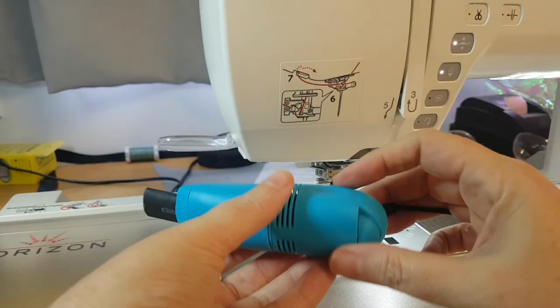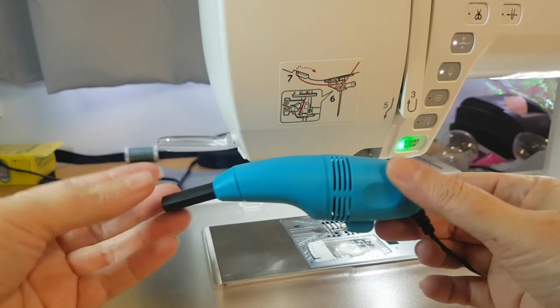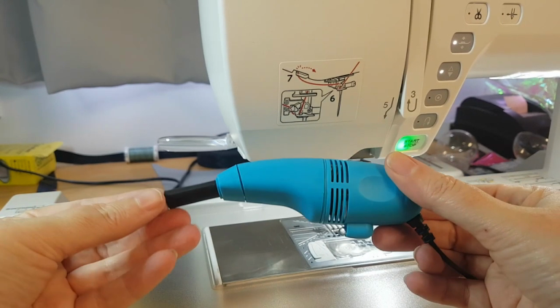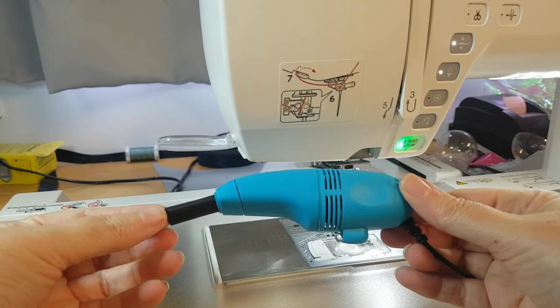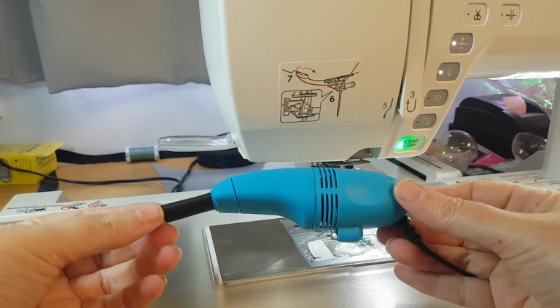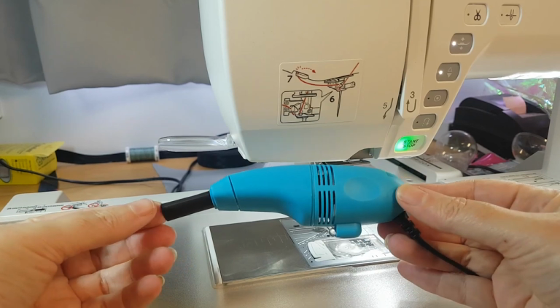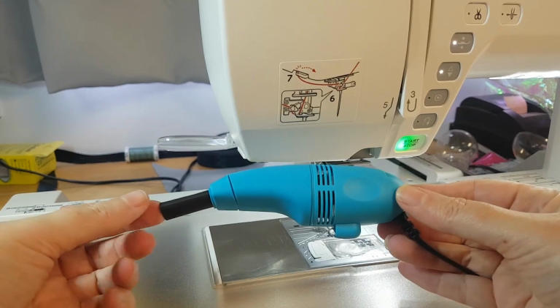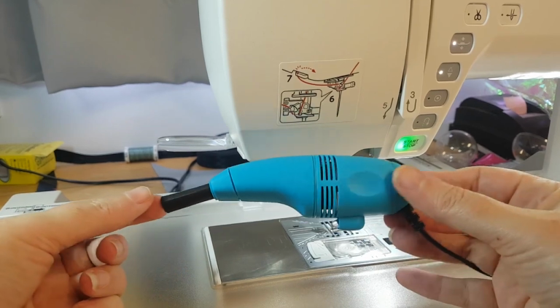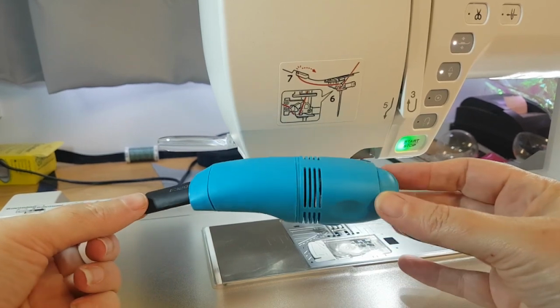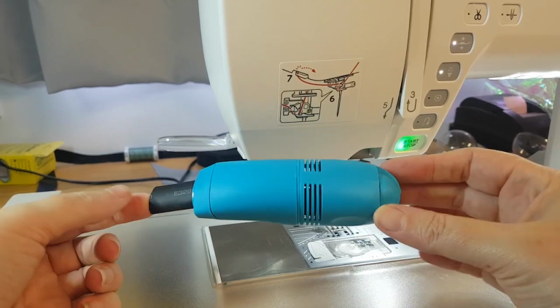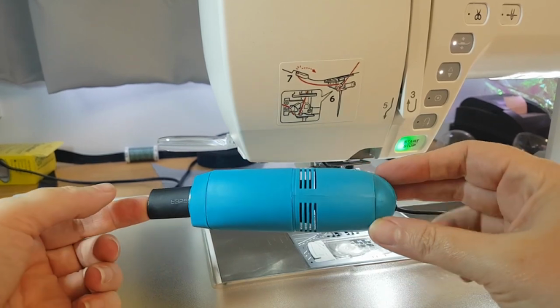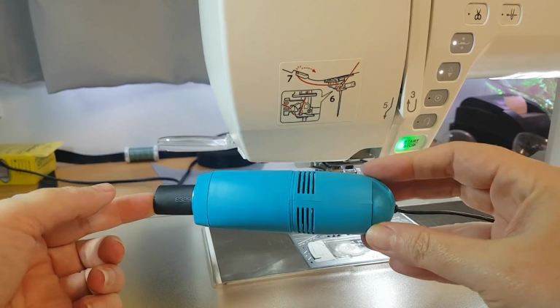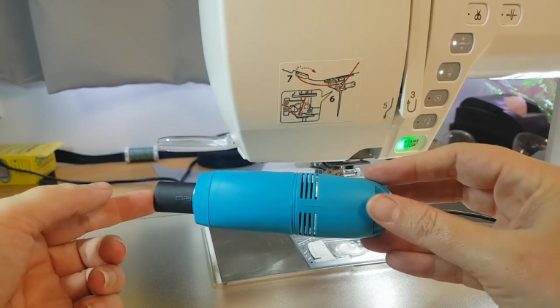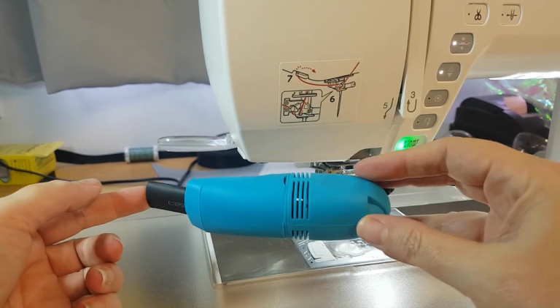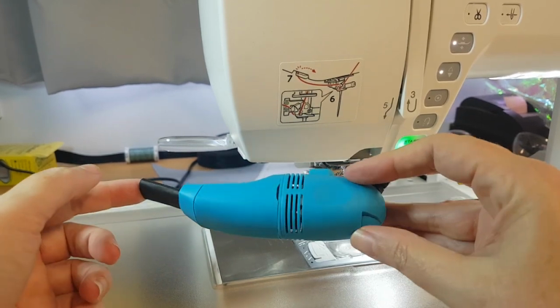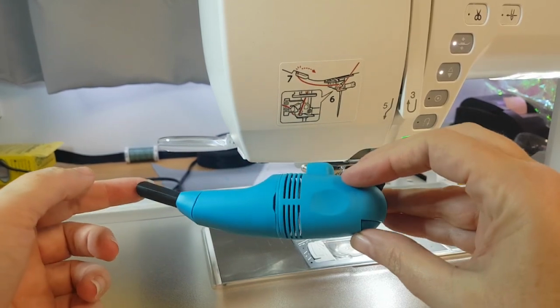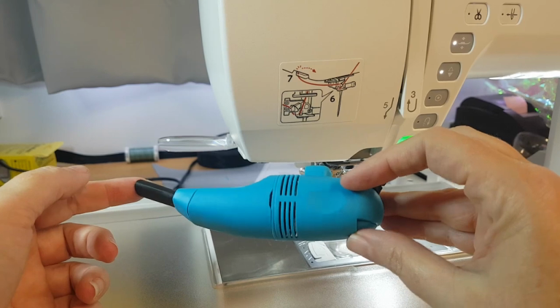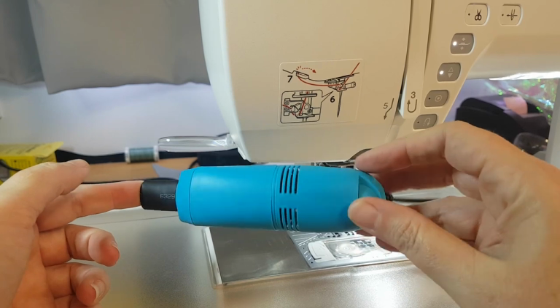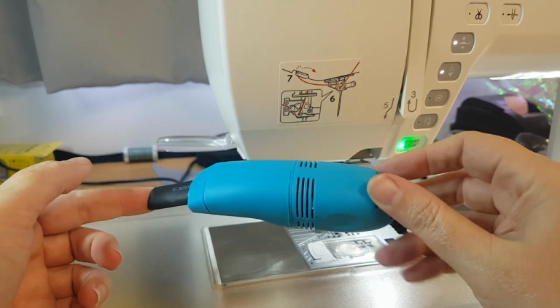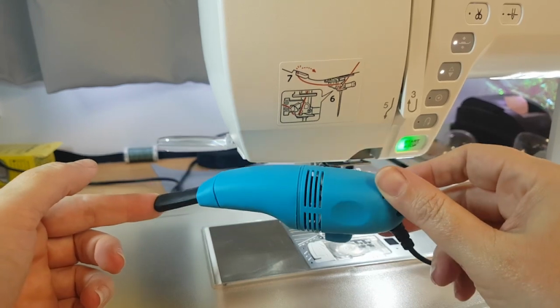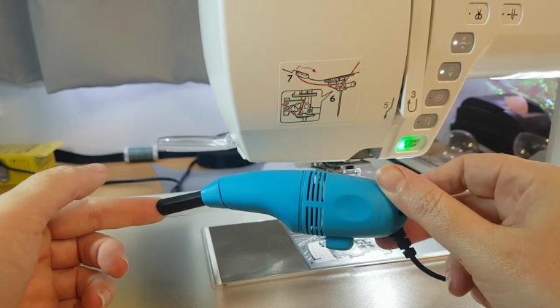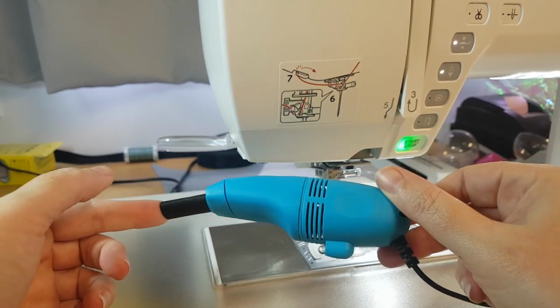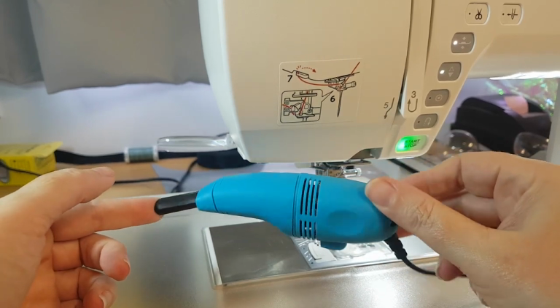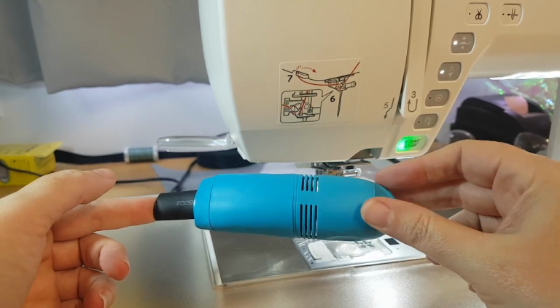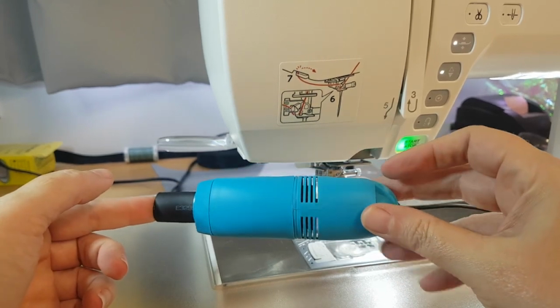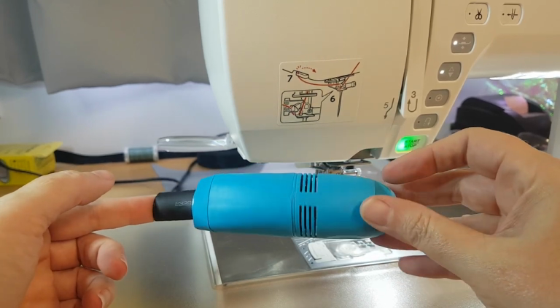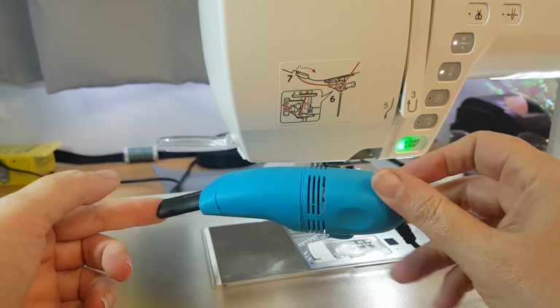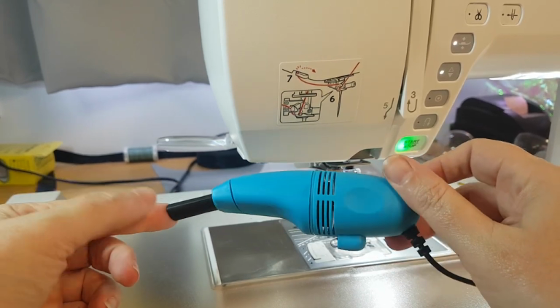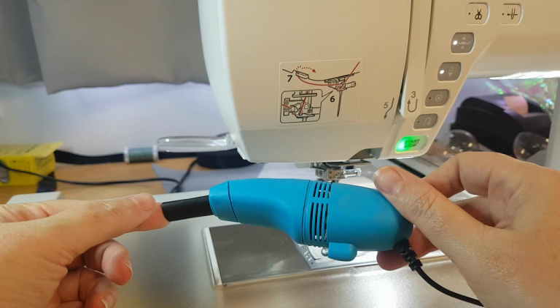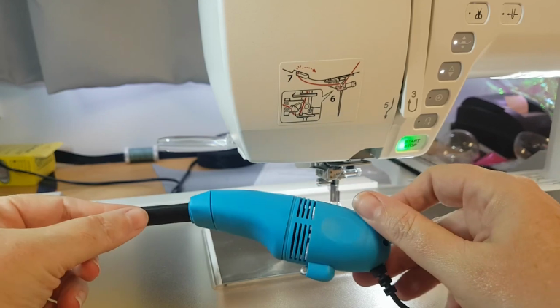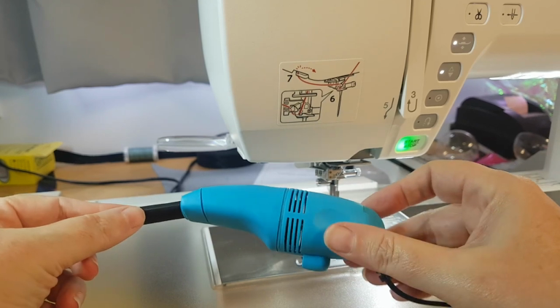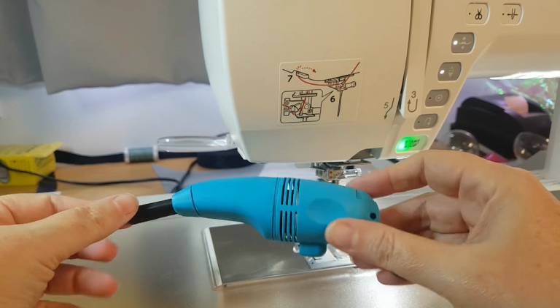Hello and welcome to Jewelry Hall Designs. Today I want to show you a fantastic product, our mini USB vacuum cleaner, which is perfect for cleaning your sewing machine.